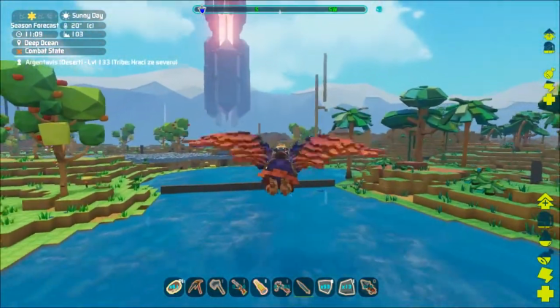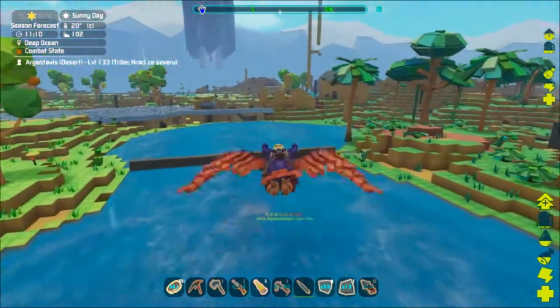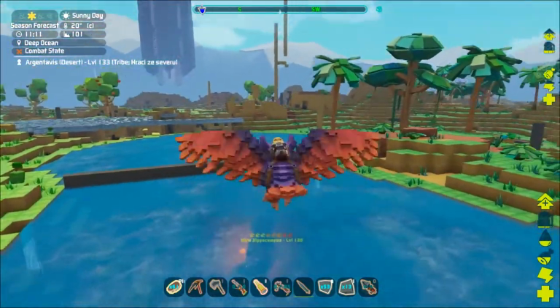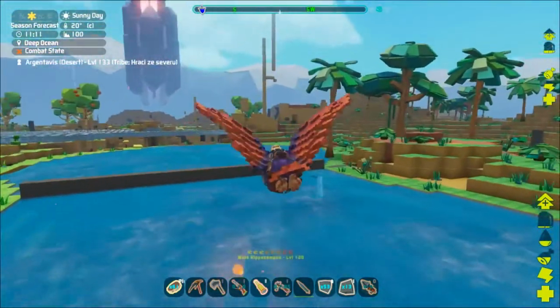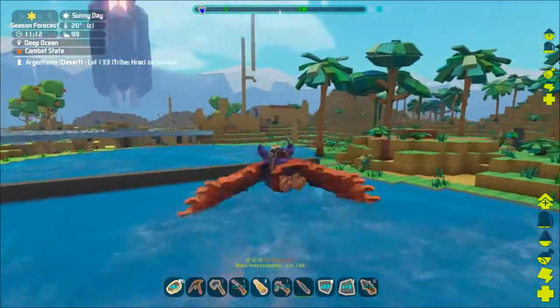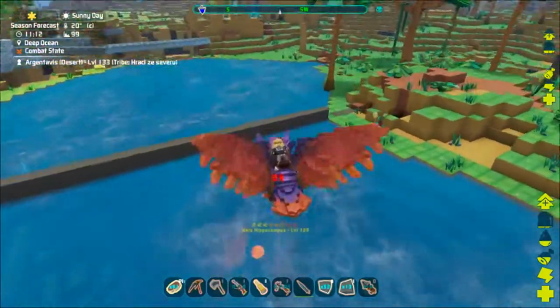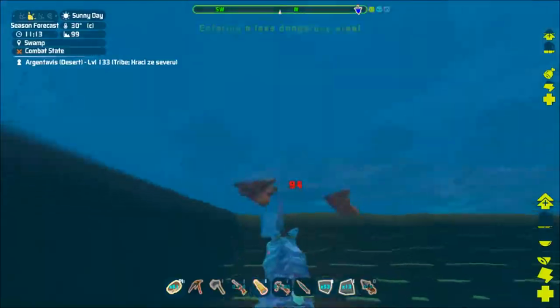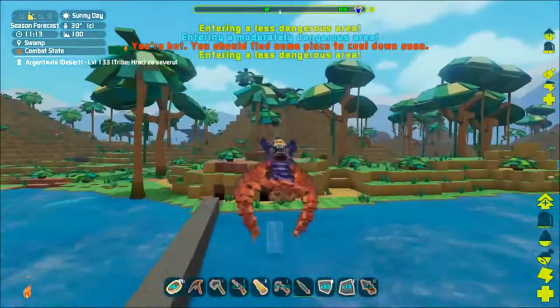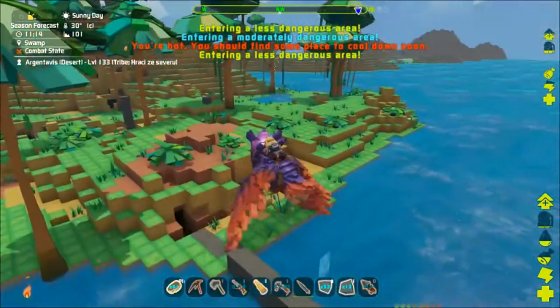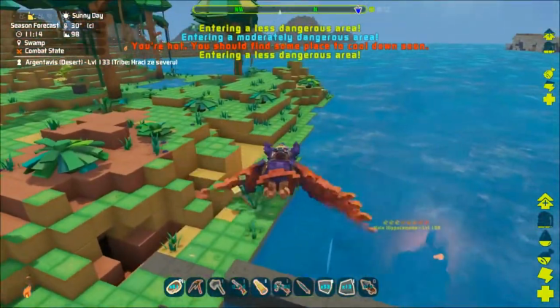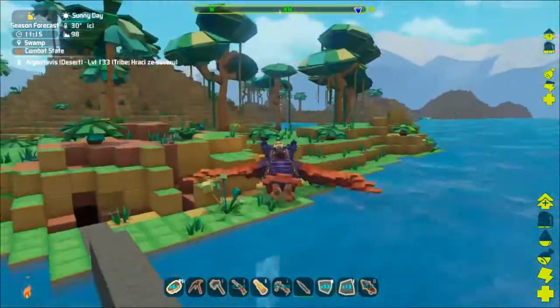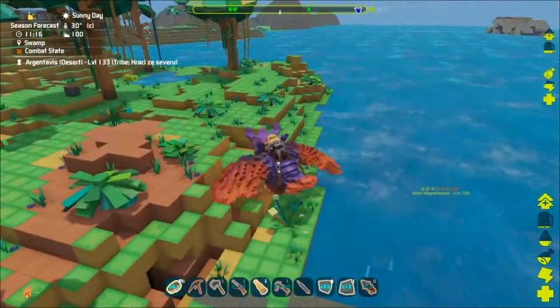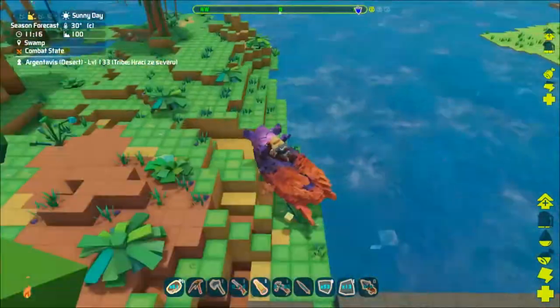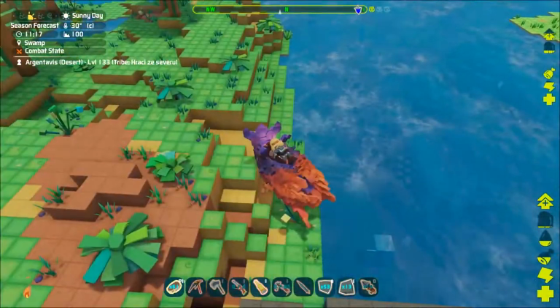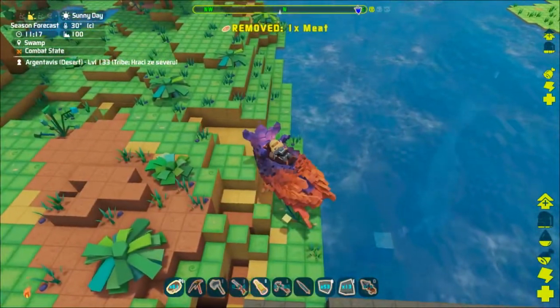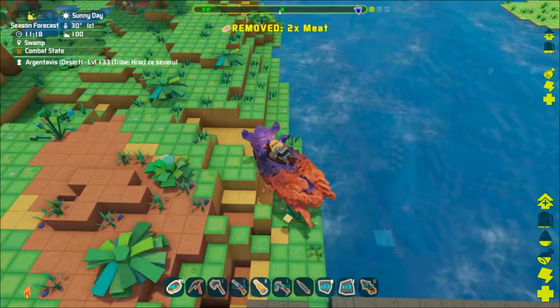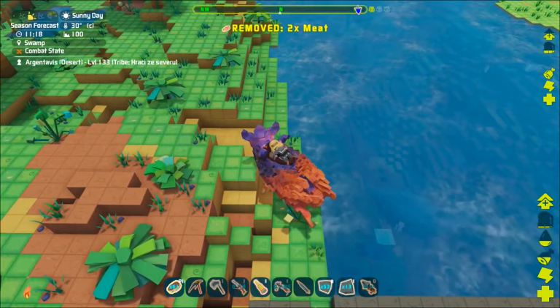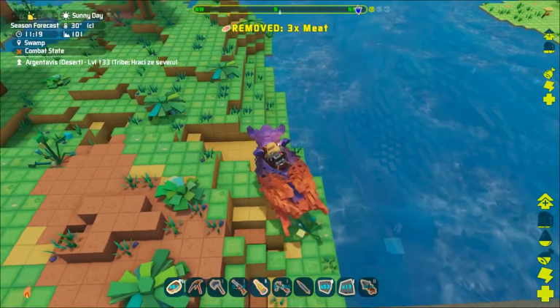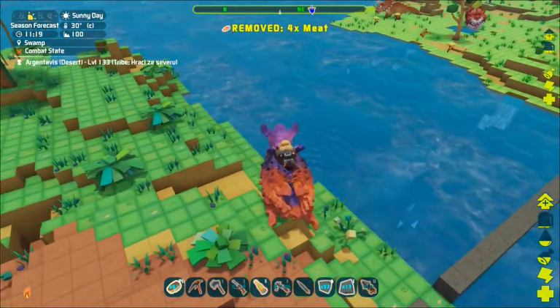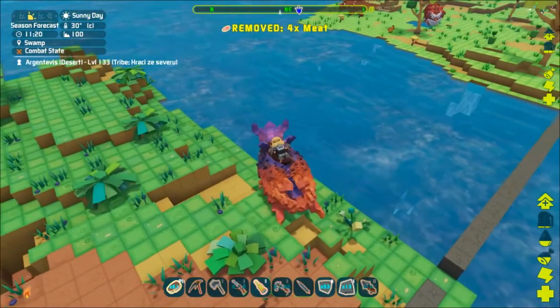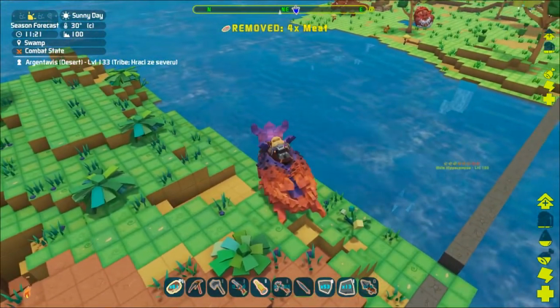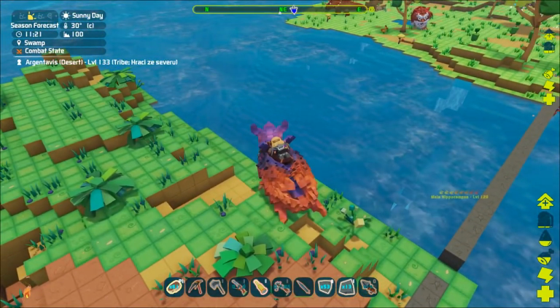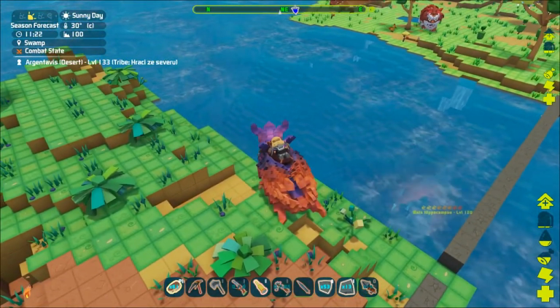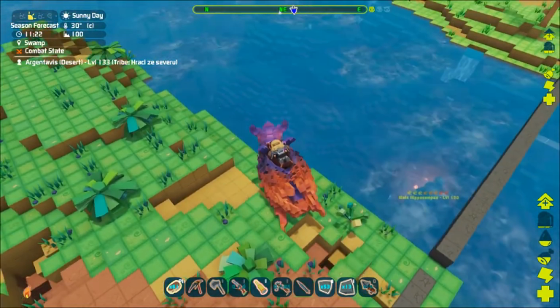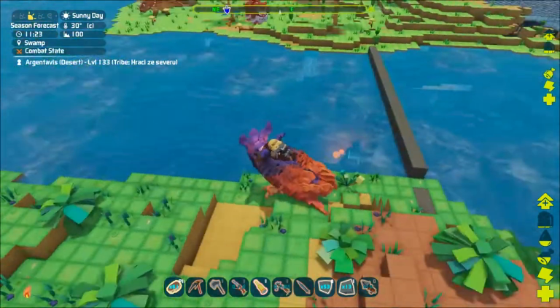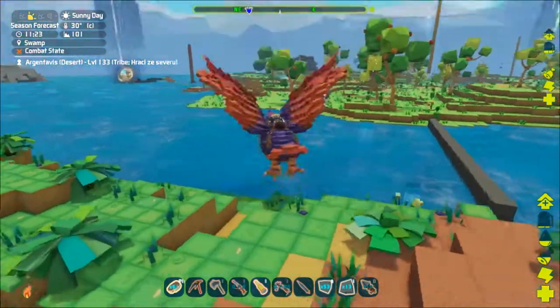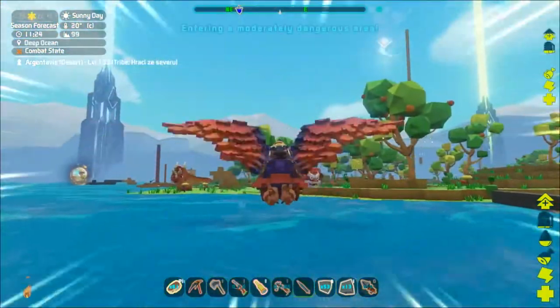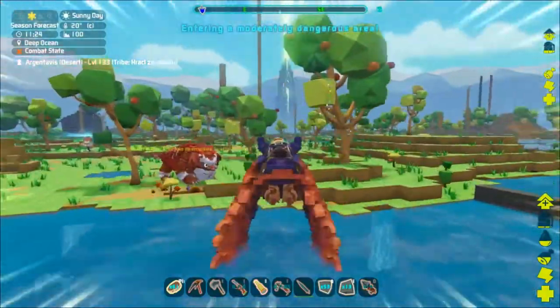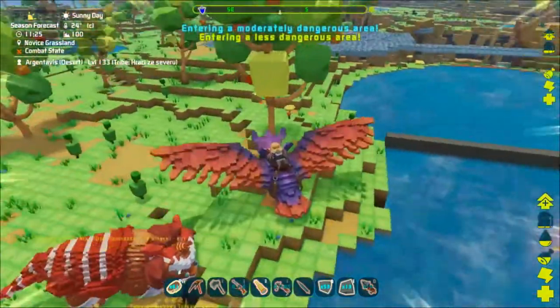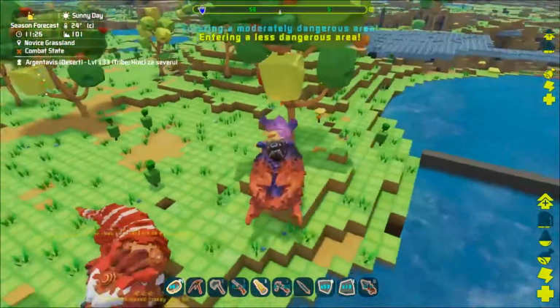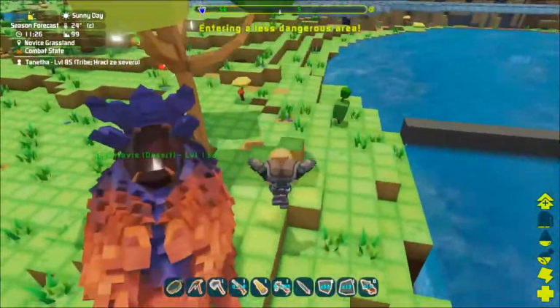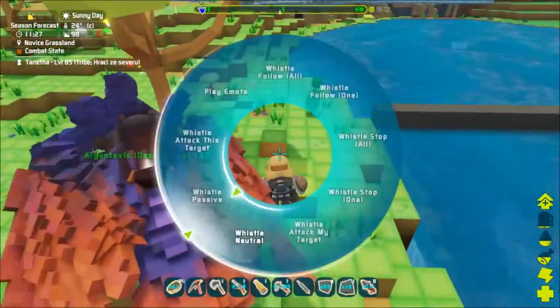In order to tame them you will need to knock them out. As they are a magical creature you will need to use a crossbow with magic deep arrows, or an enchanted long neck rifle and magic tranquilizer darts.